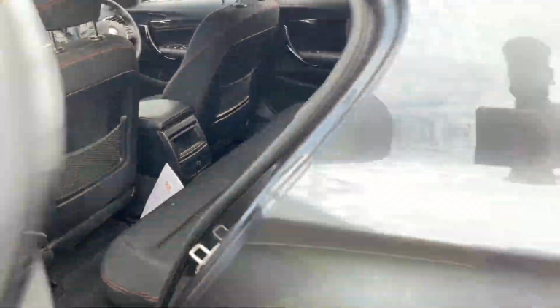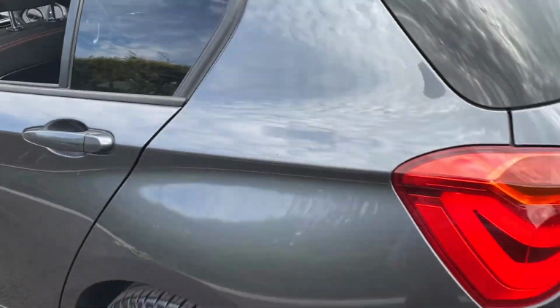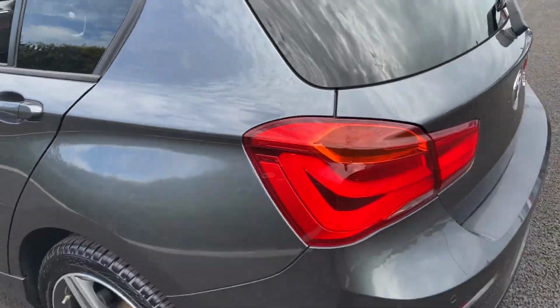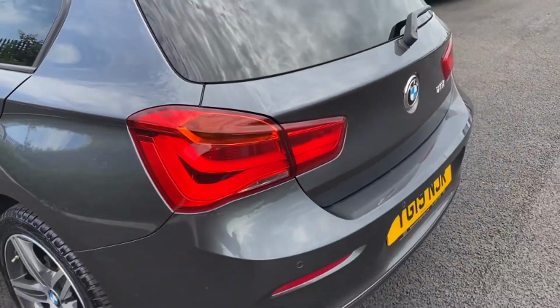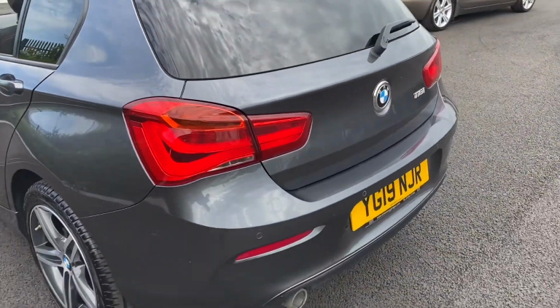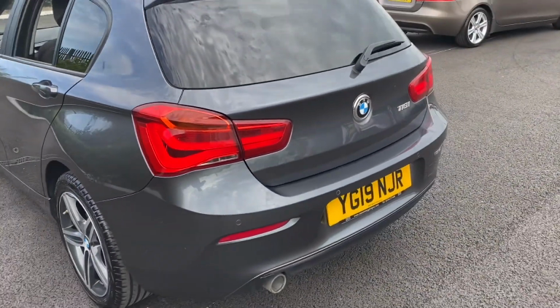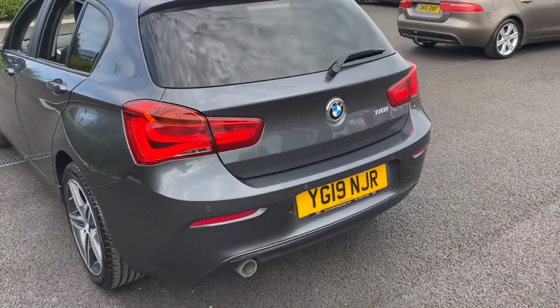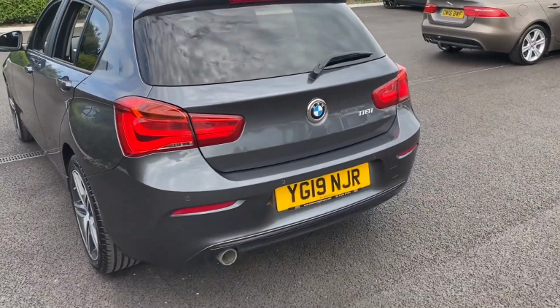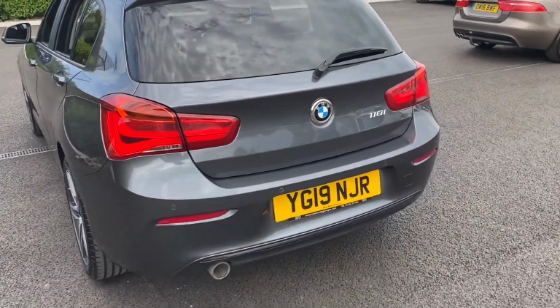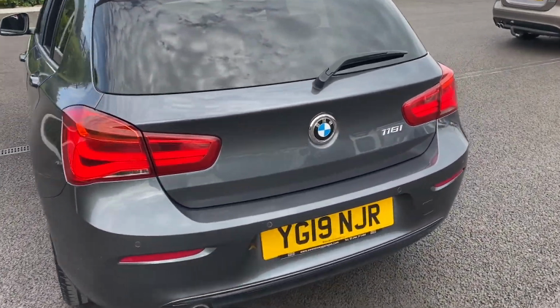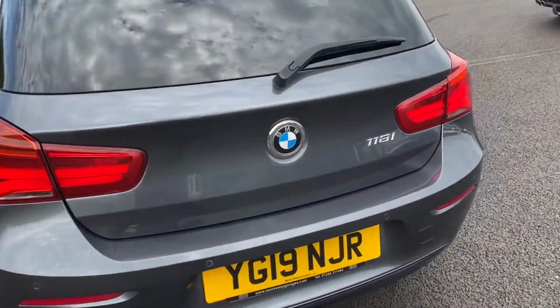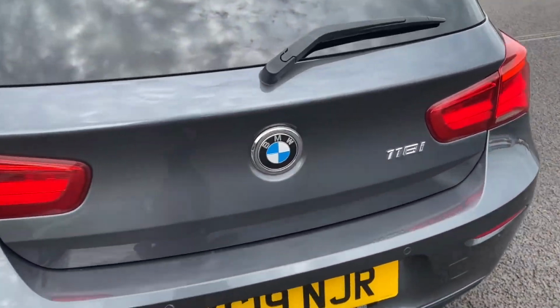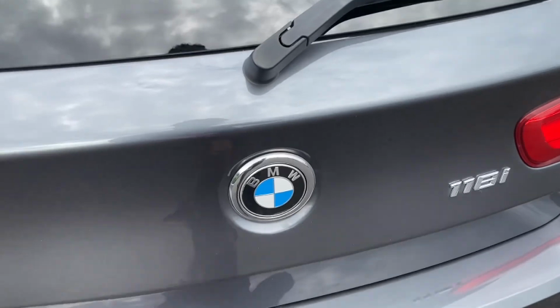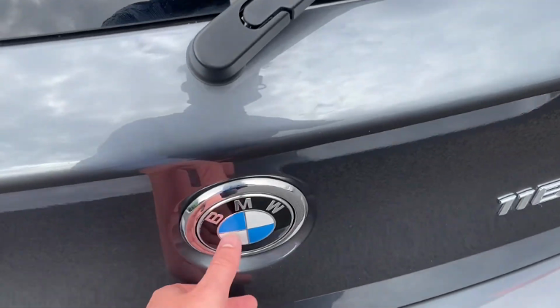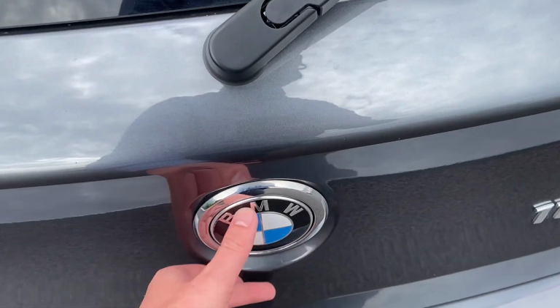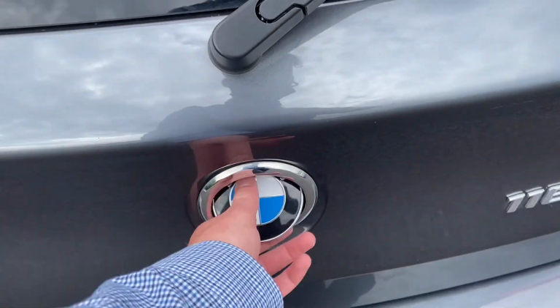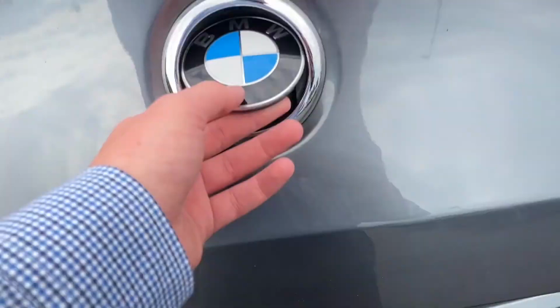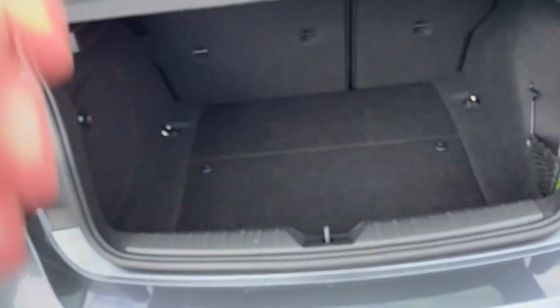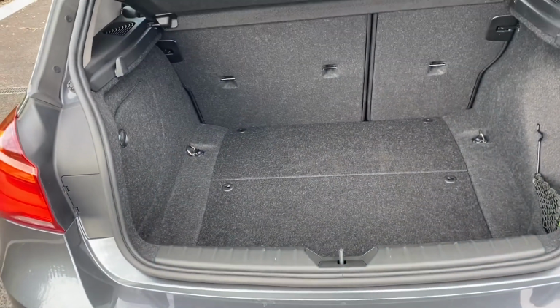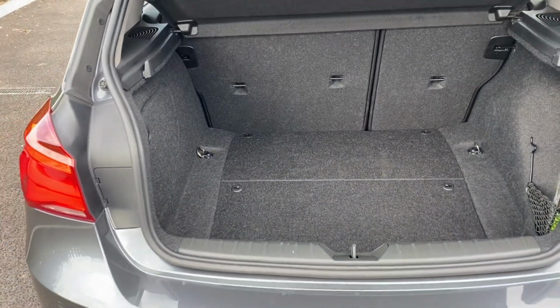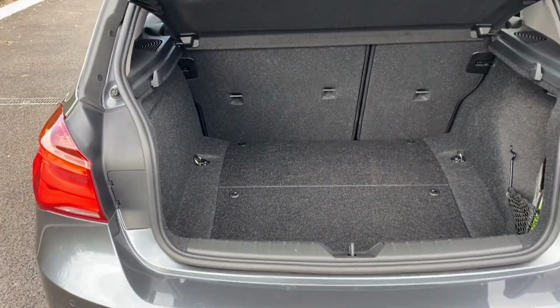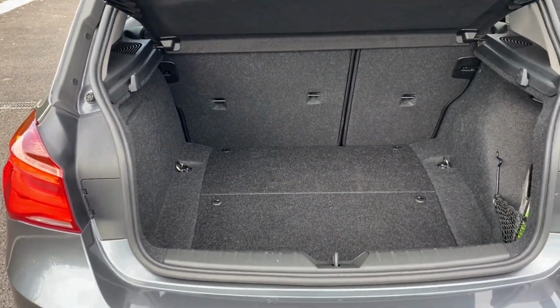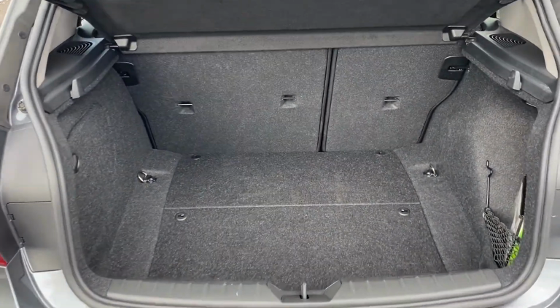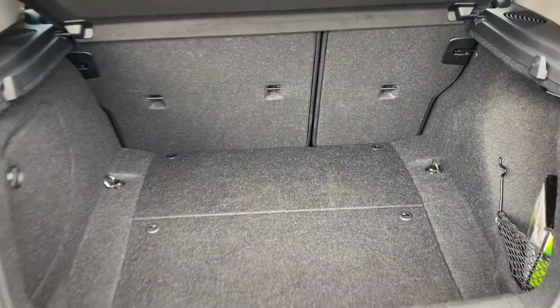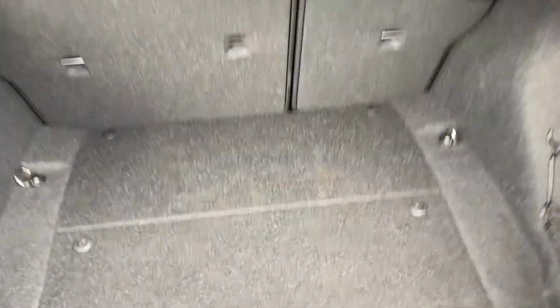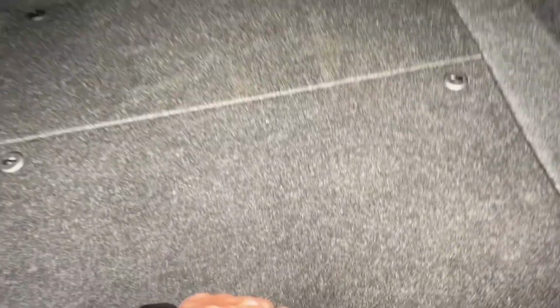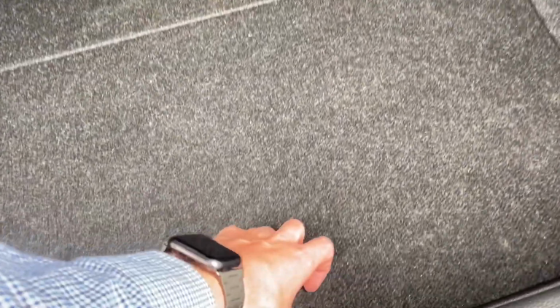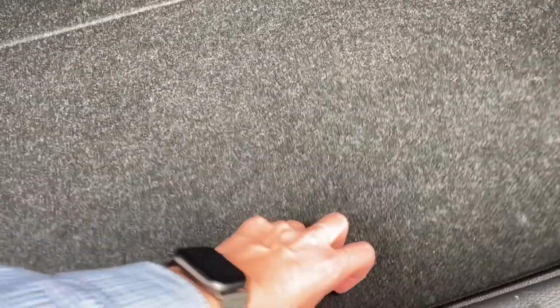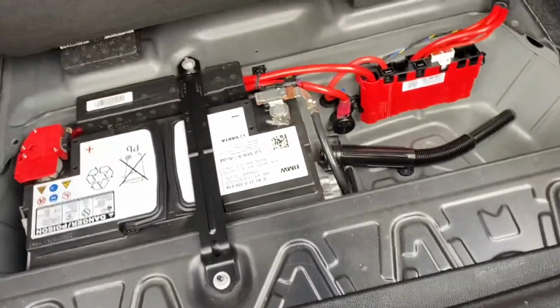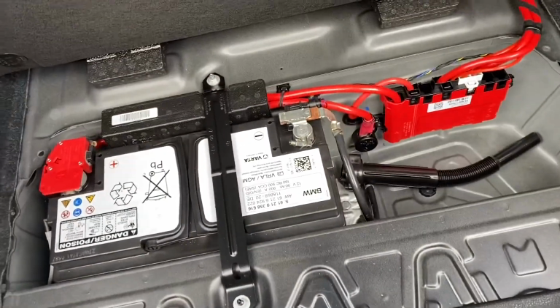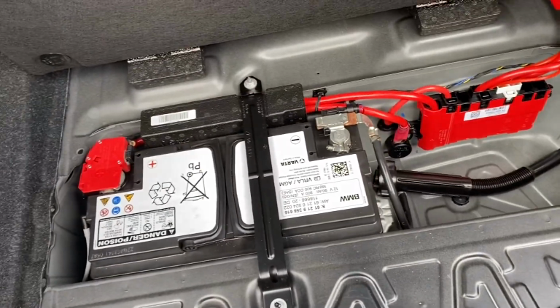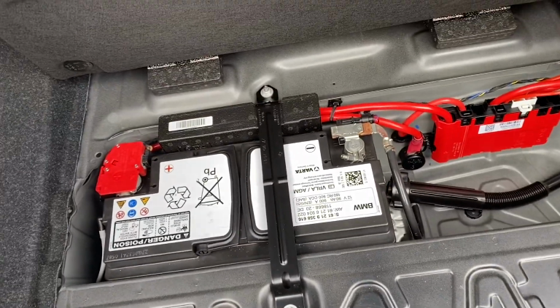Closing that door and making our way around to the back of the car. We do actually have rear parking sensors, which is great news. Opening up the boot, you can see the carpet in here actually looks fantastic — doesn't look like there's been a lot in there.